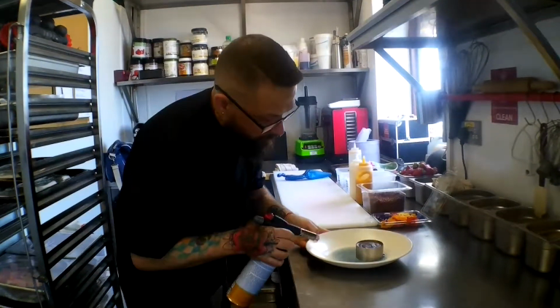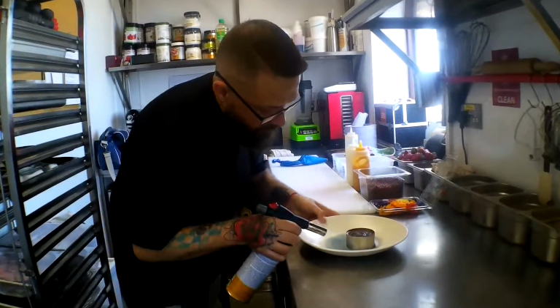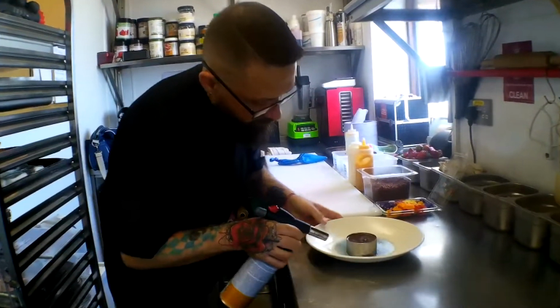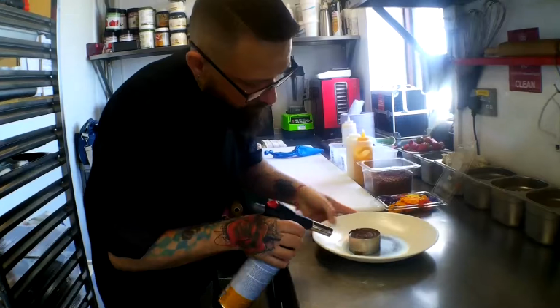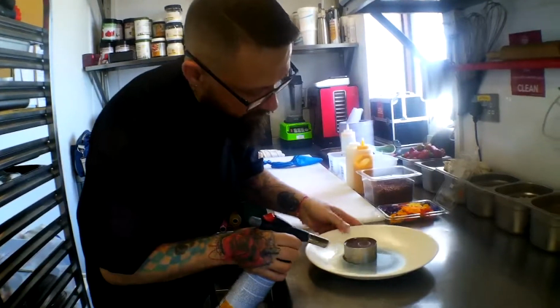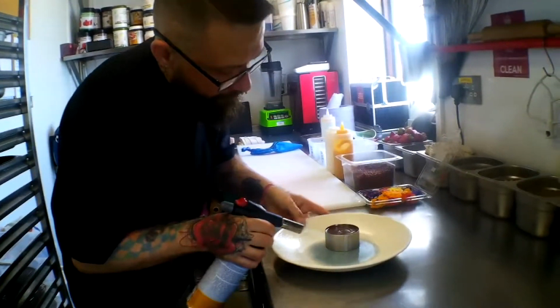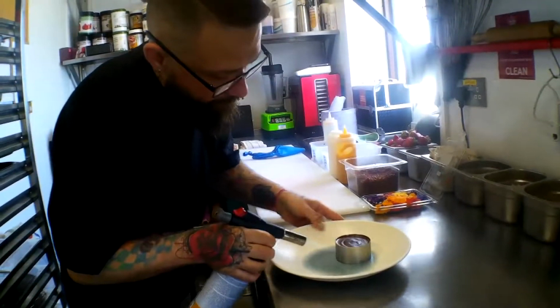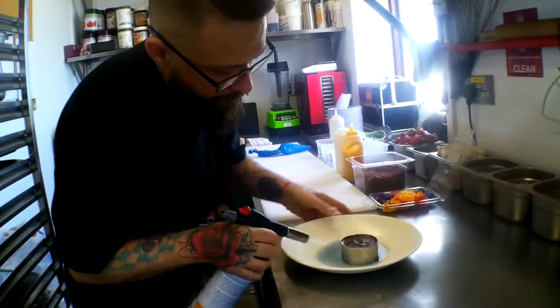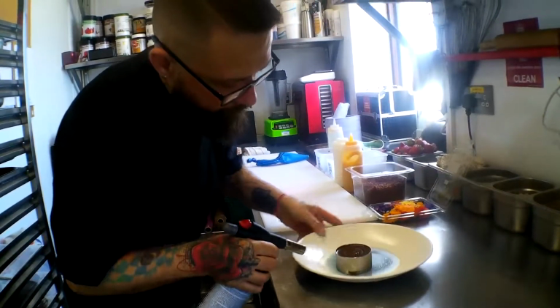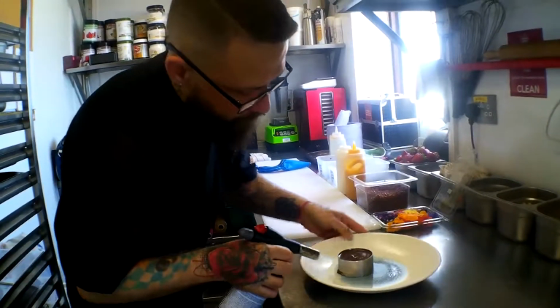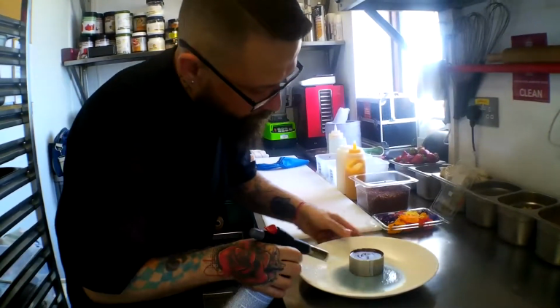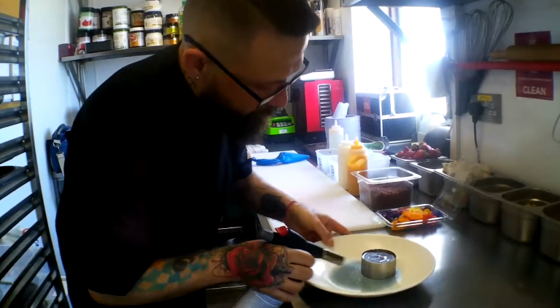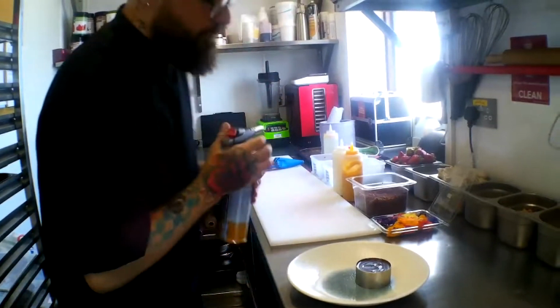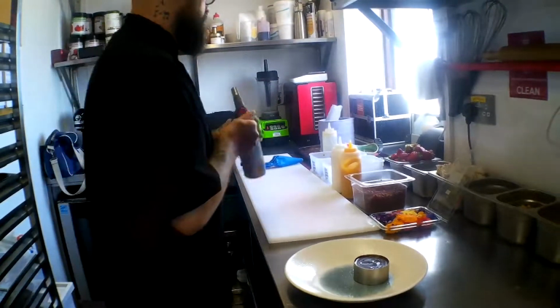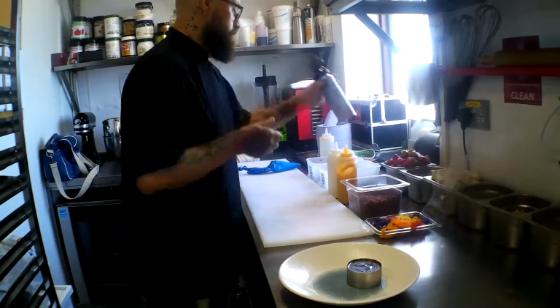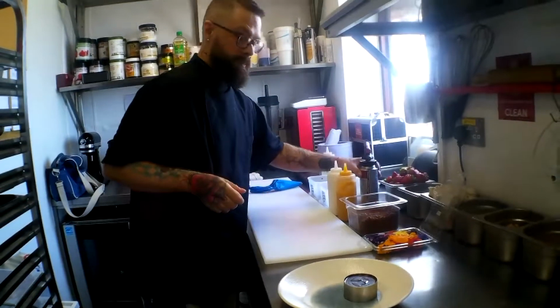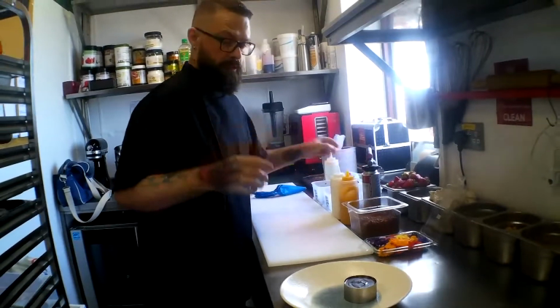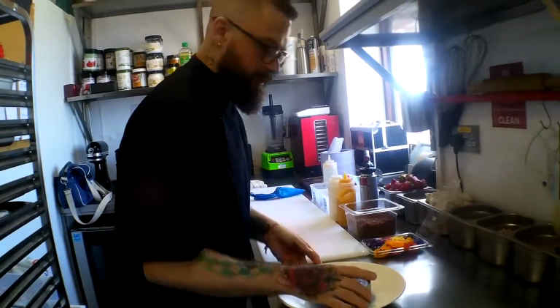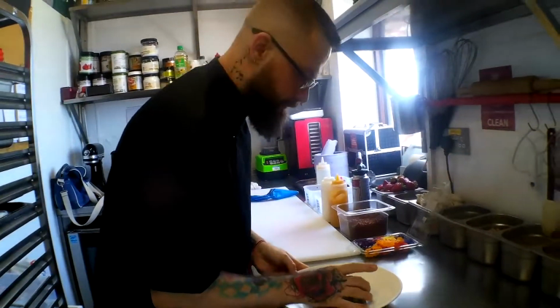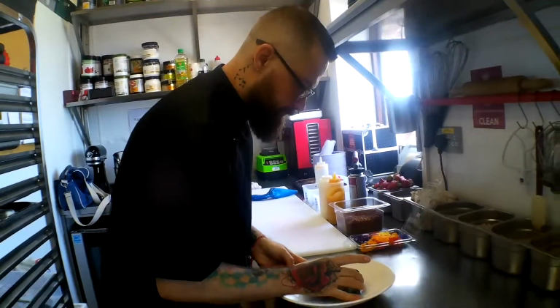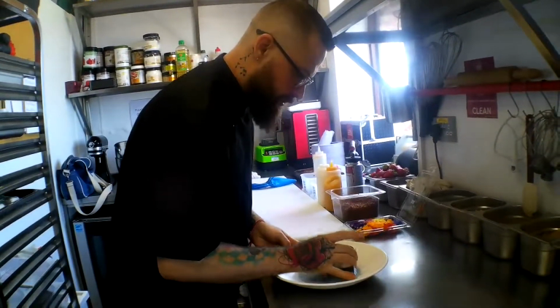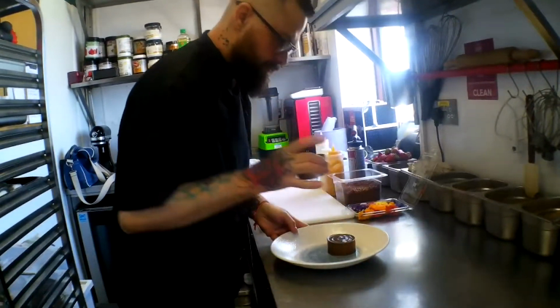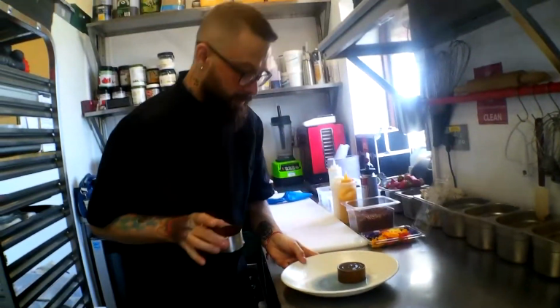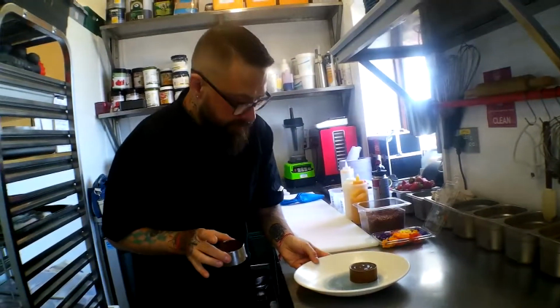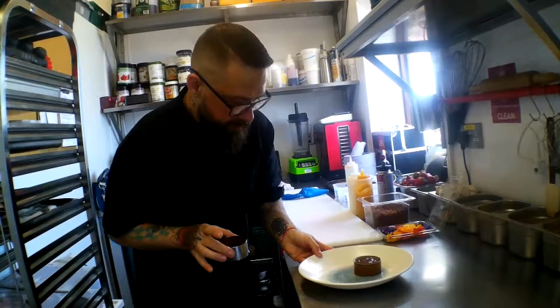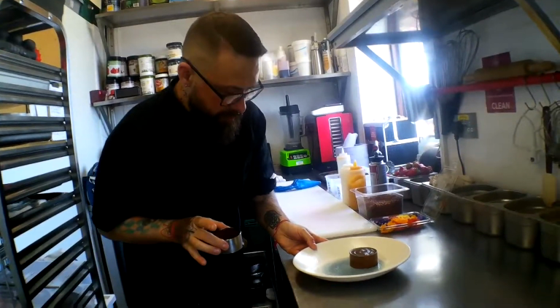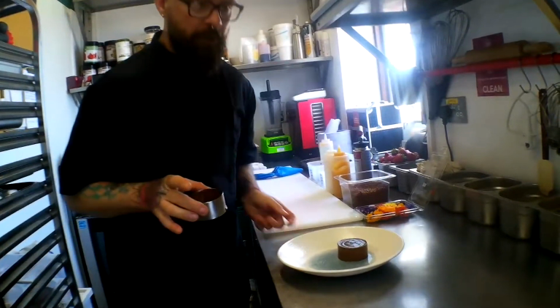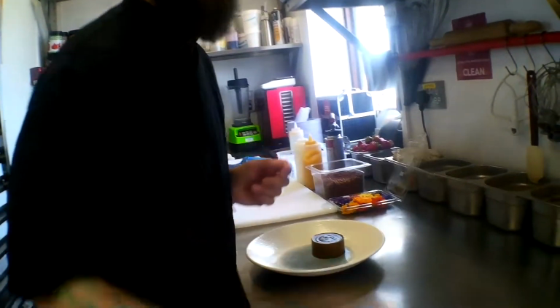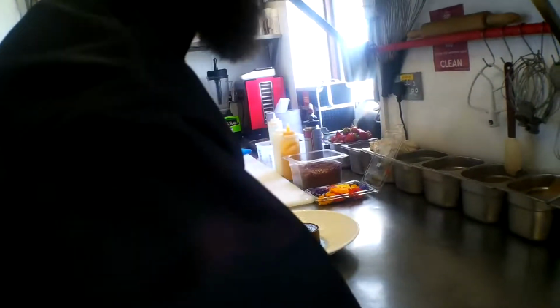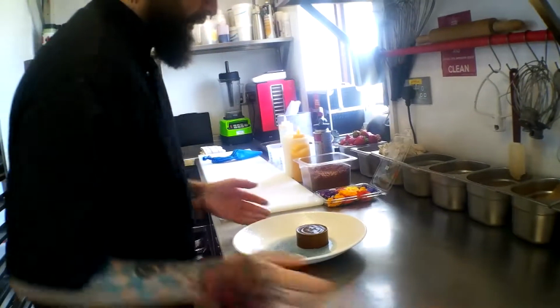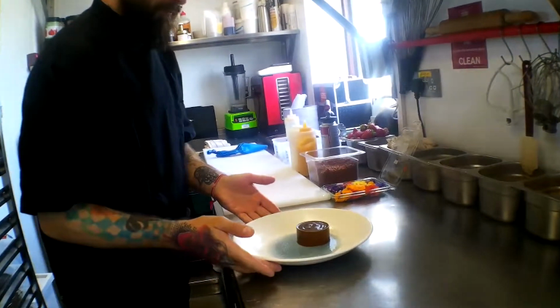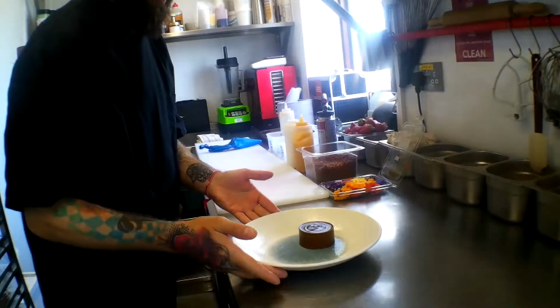Okay, we're going to remove the ring gently — it might be hot. As you can see it's really nice and wobbly, a lot of air inside.